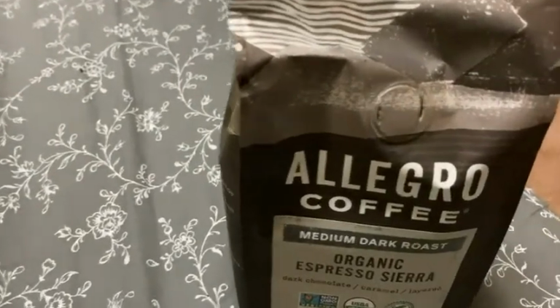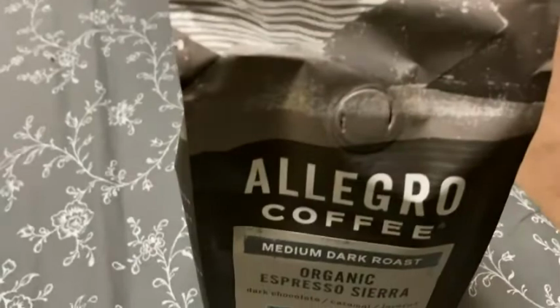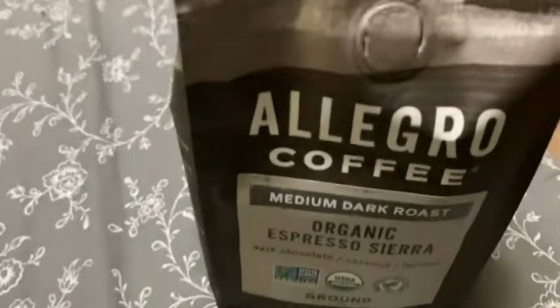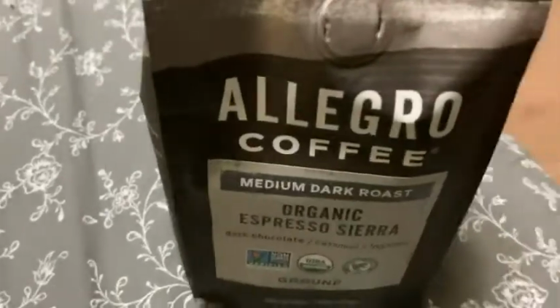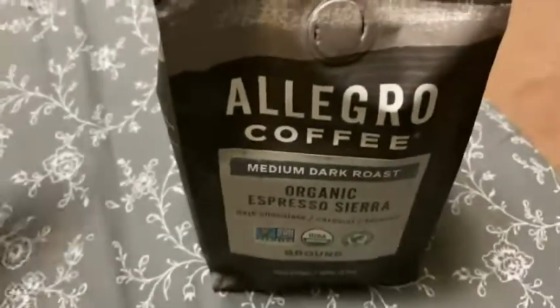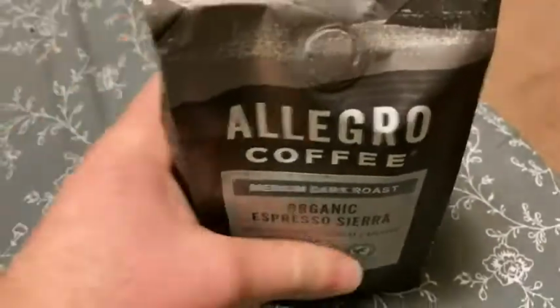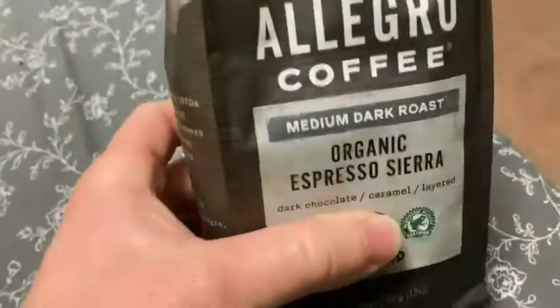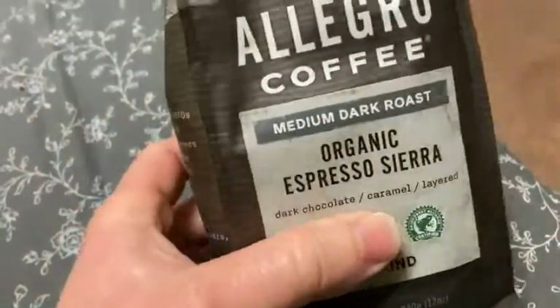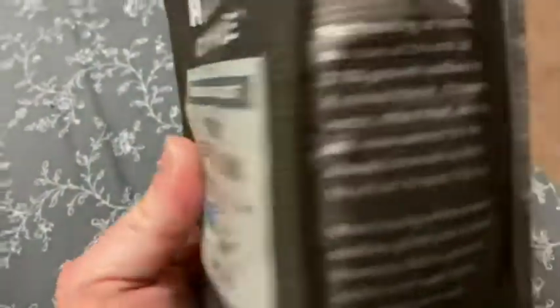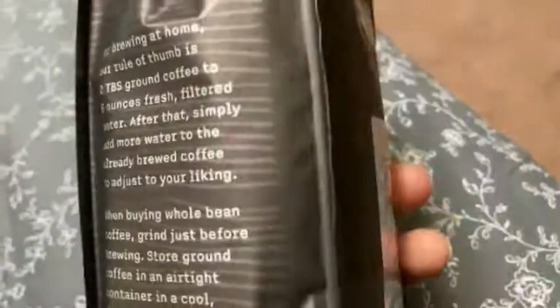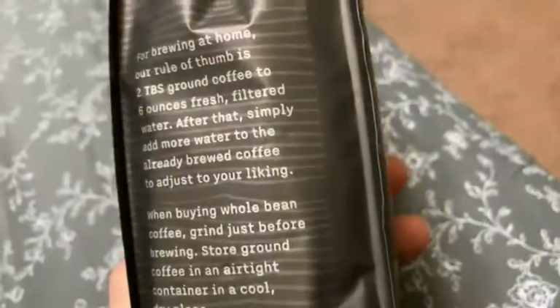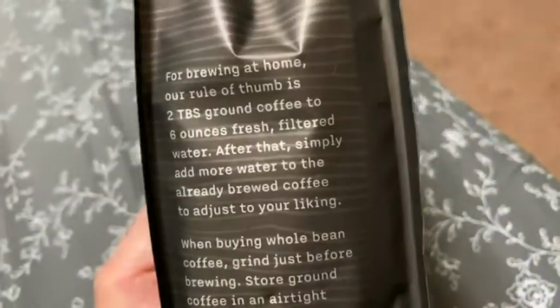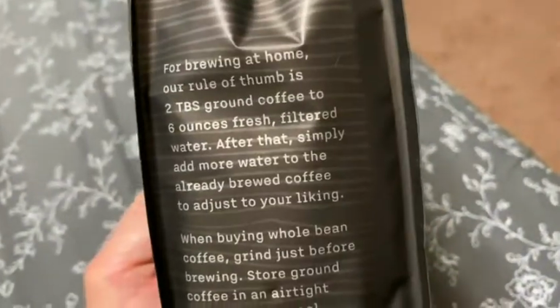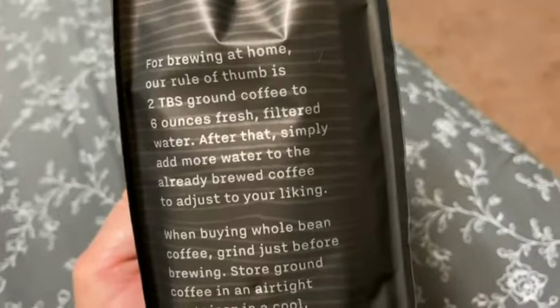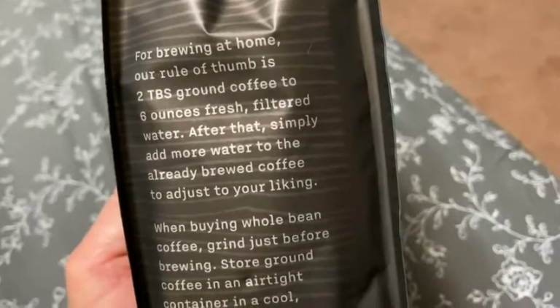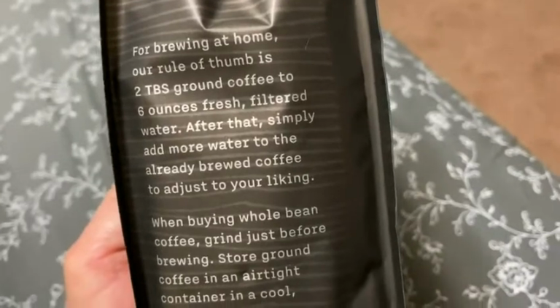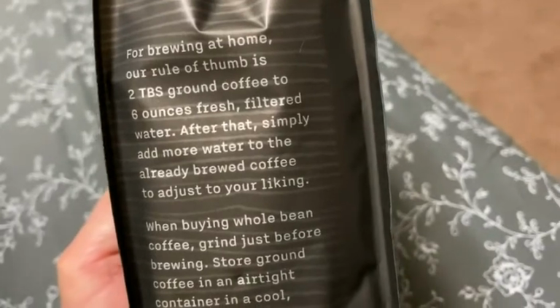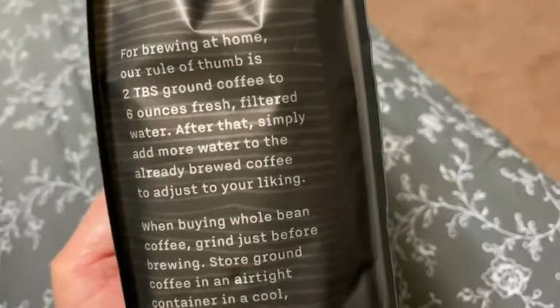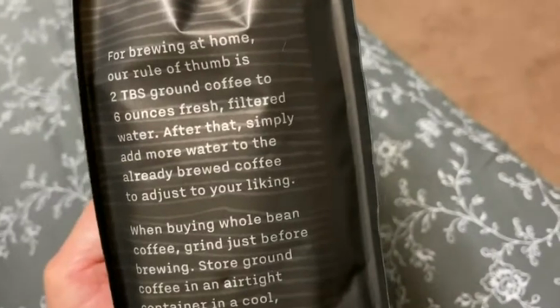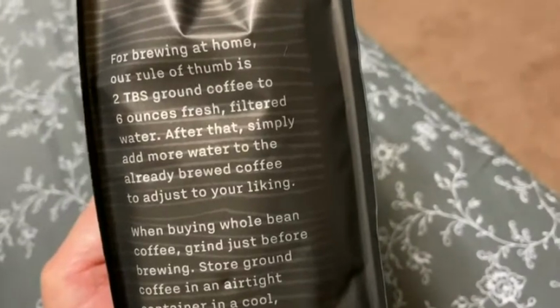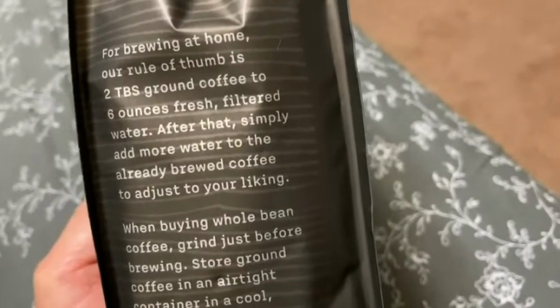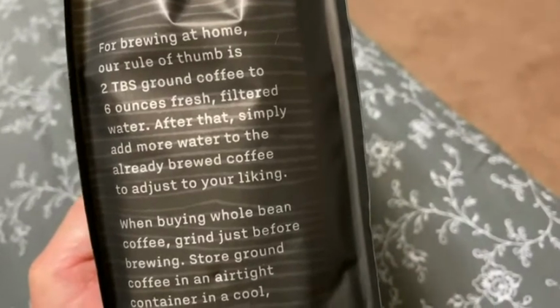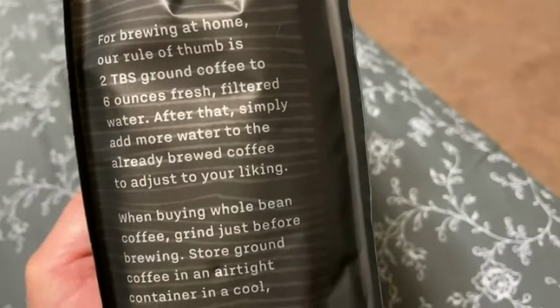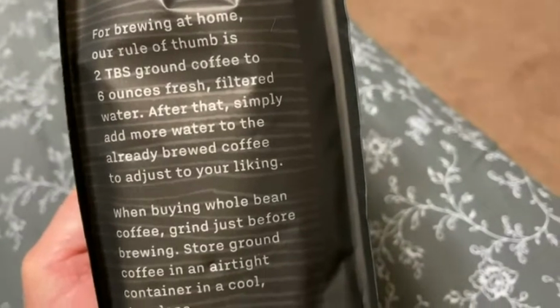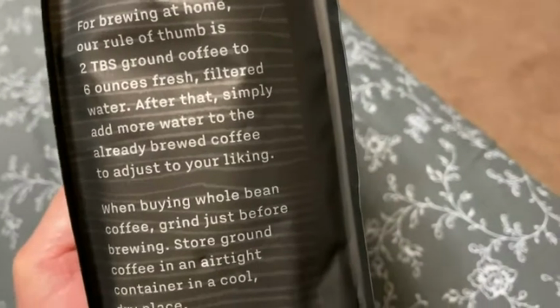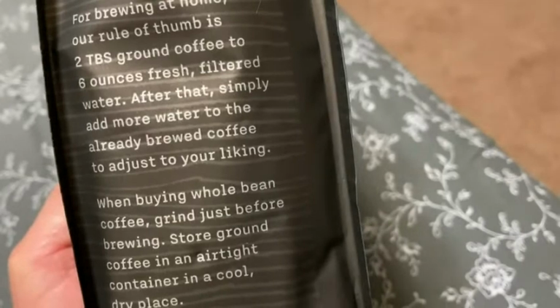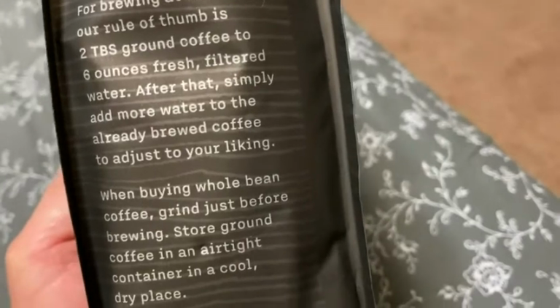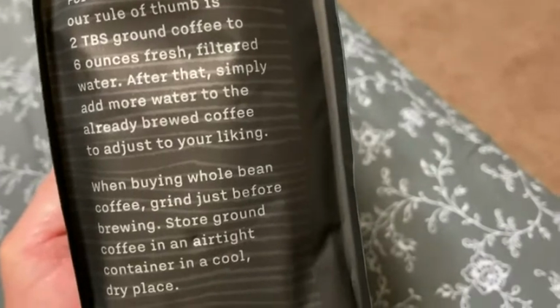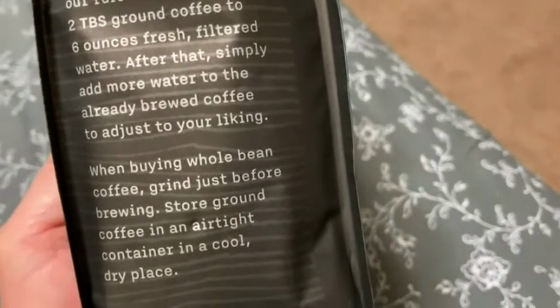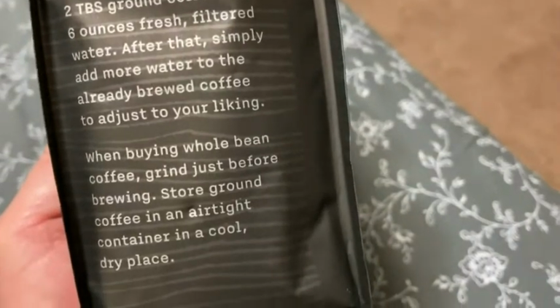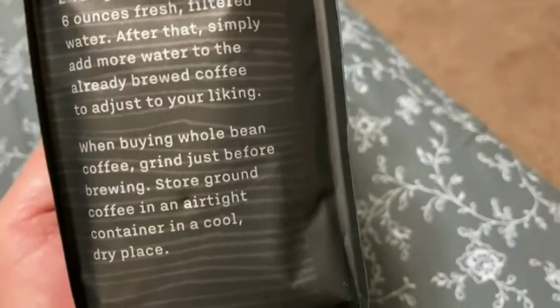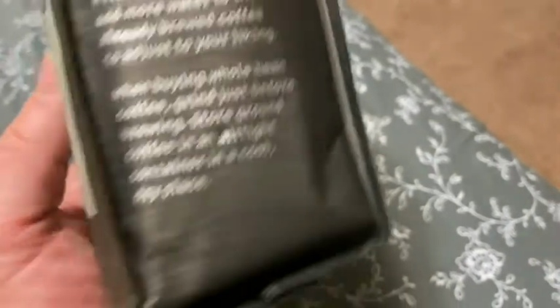It definitely is, and it just has a really nice taste. For brewing at home, the rule of thumb is two tablespoons ground coffee to six ounces of fresh filtered water.